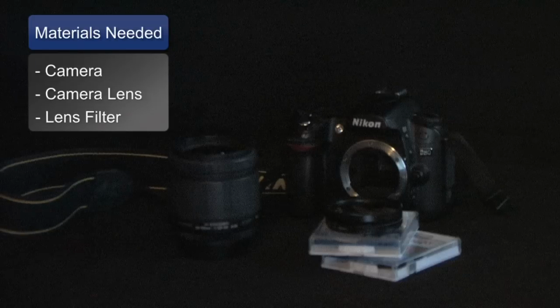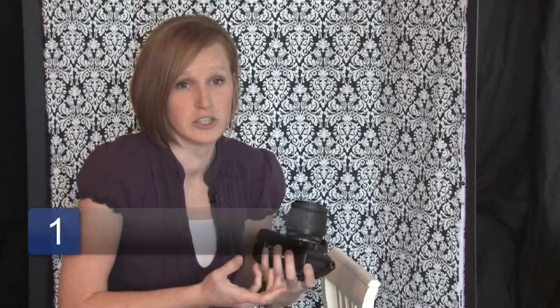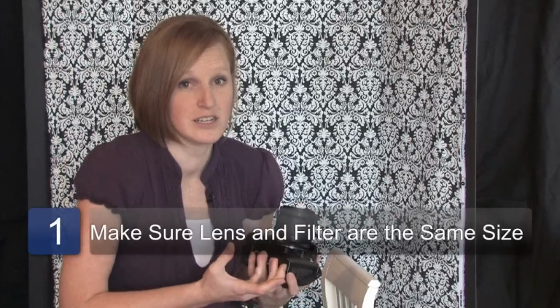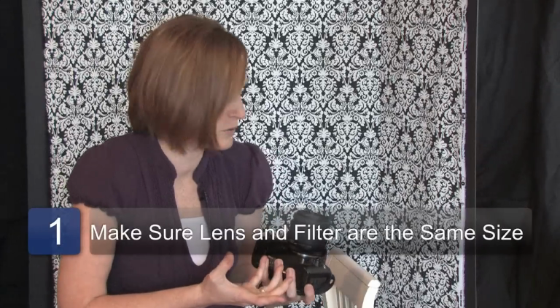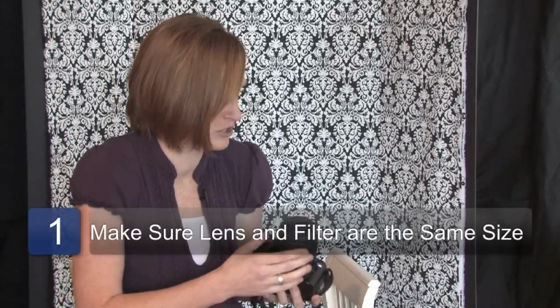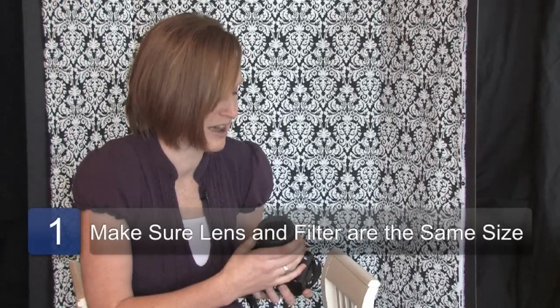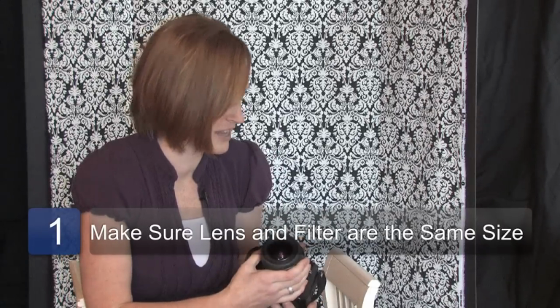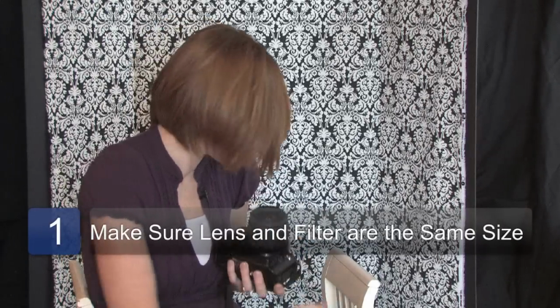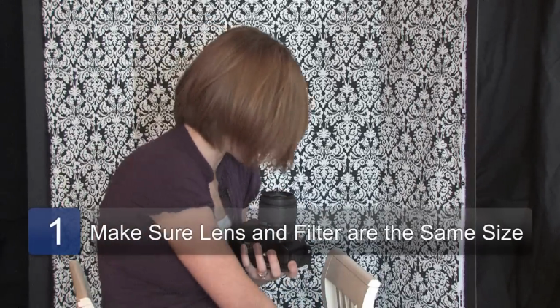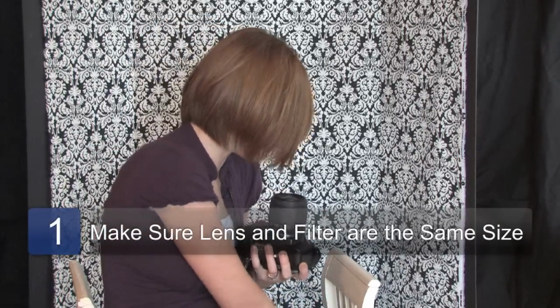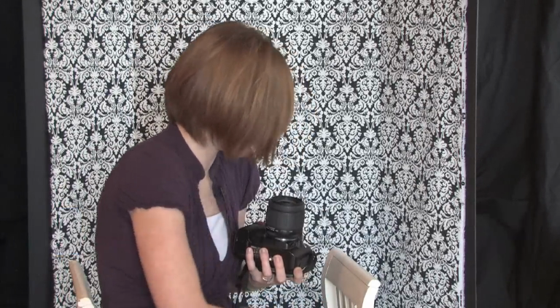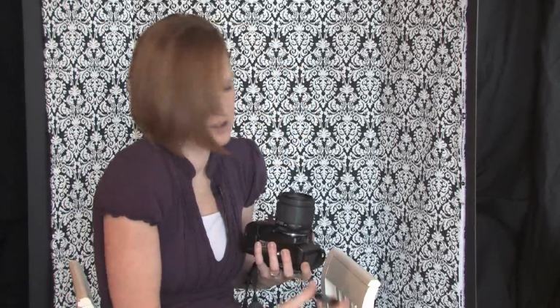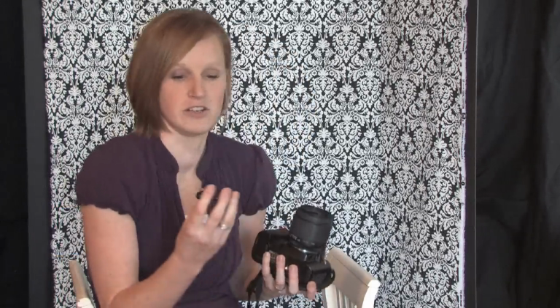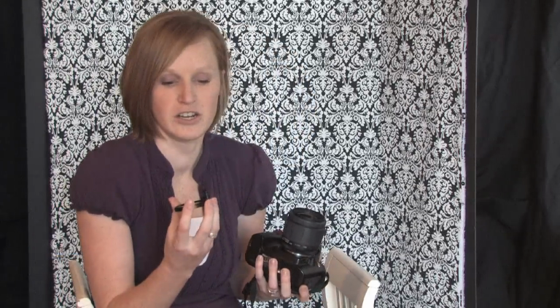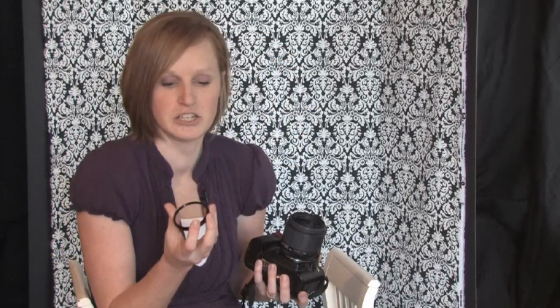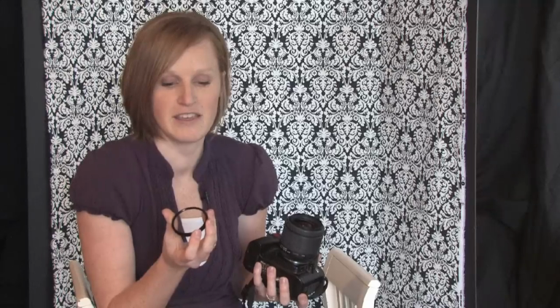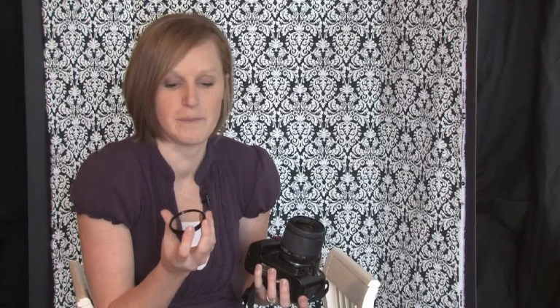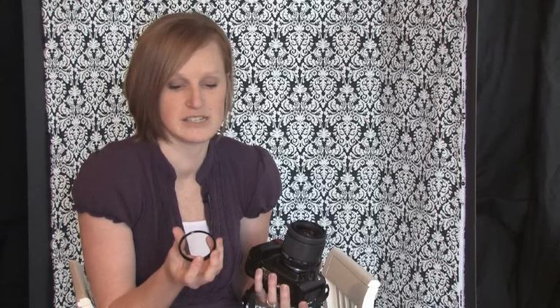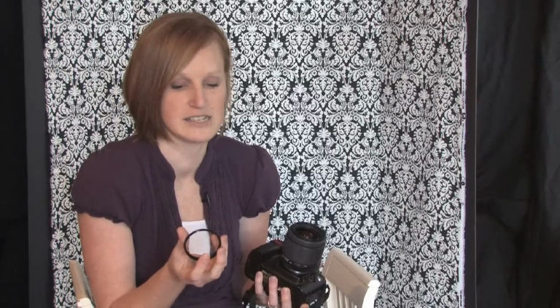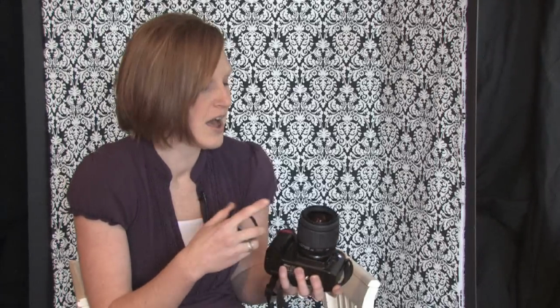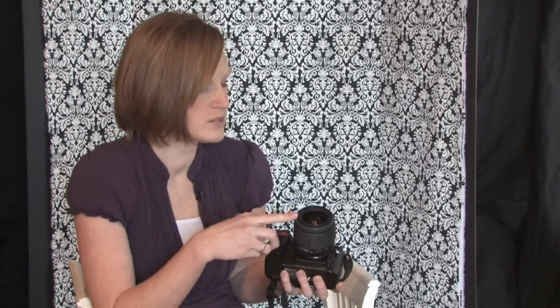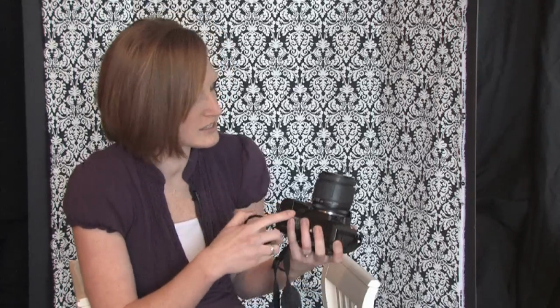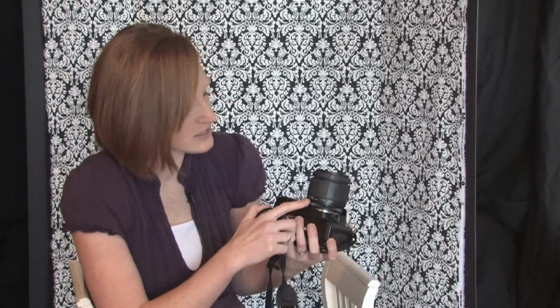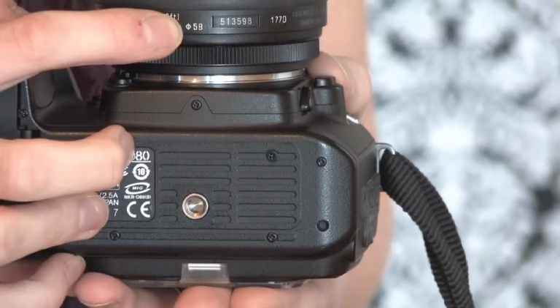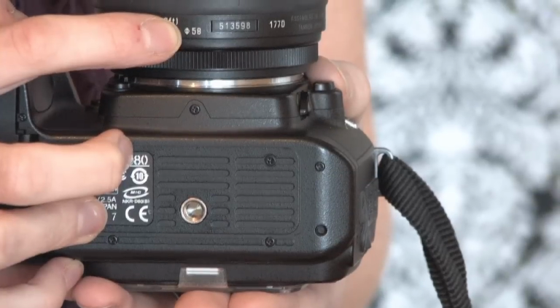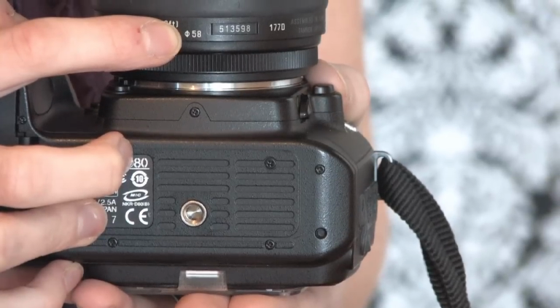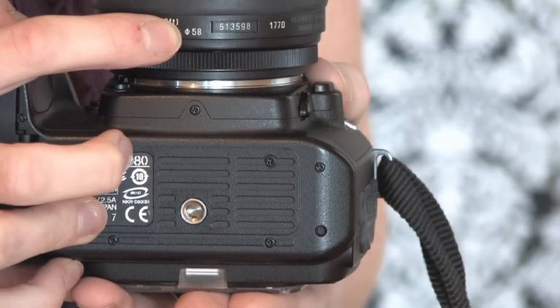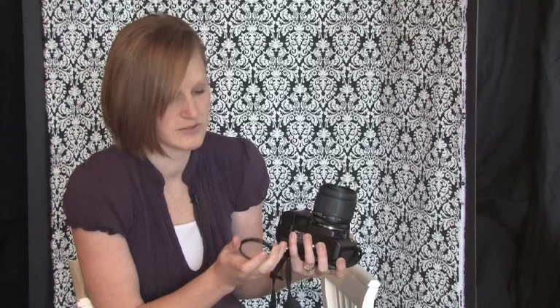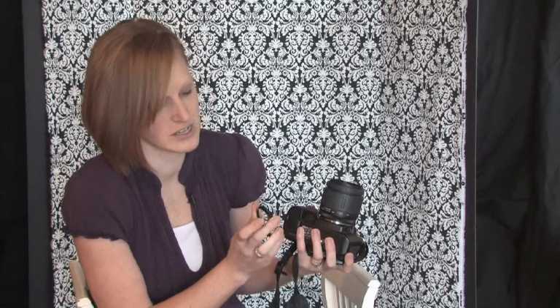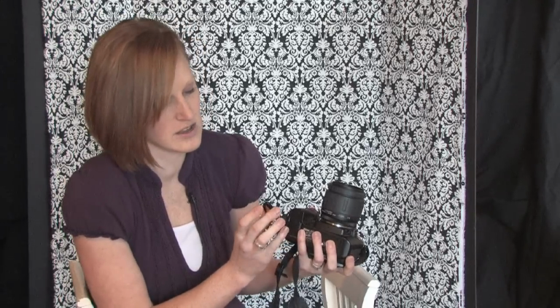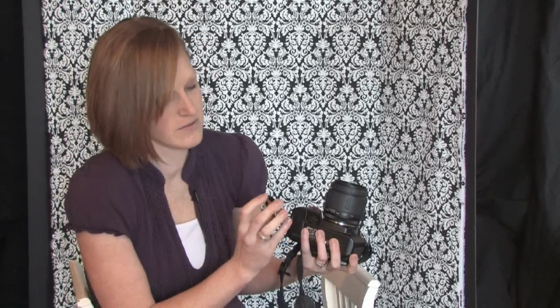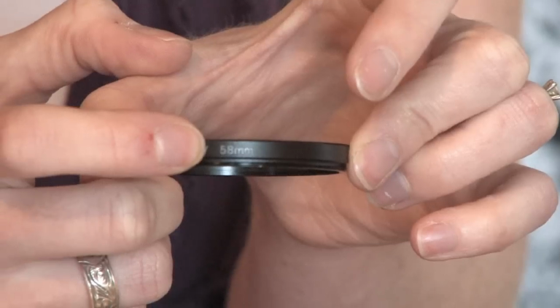First you need to make sure you have a lens and a filter and make sure that they match in size. This one says that it is 58mm here and the lens filter says 58mm.